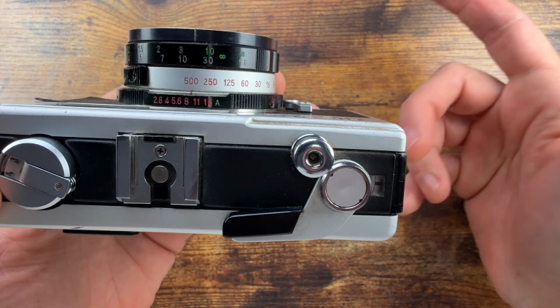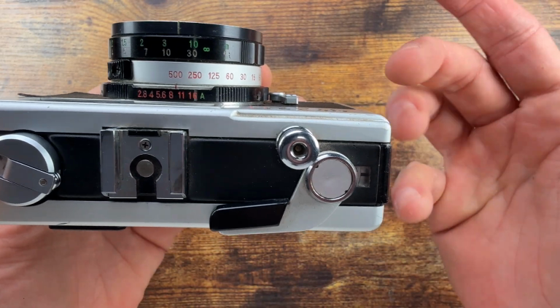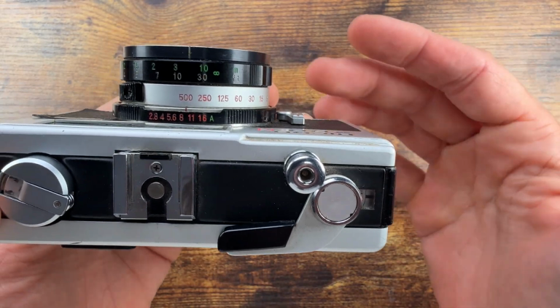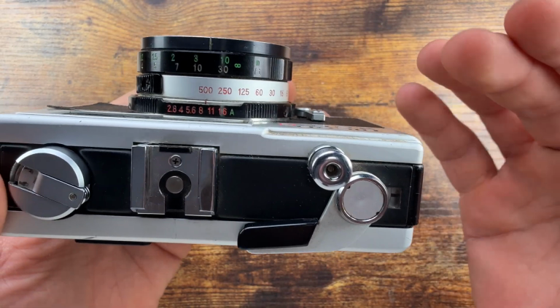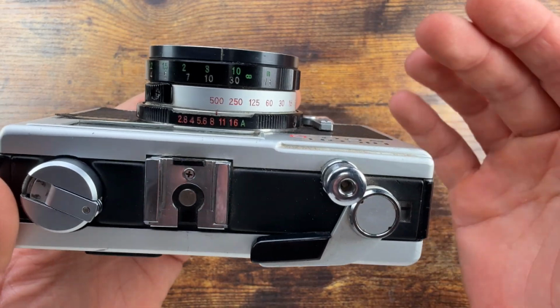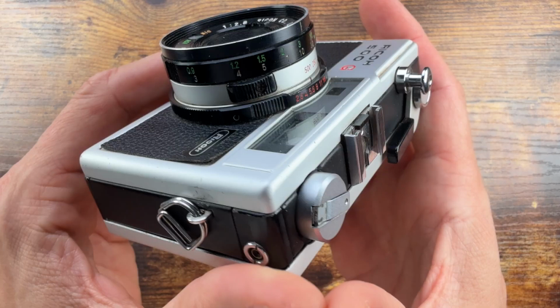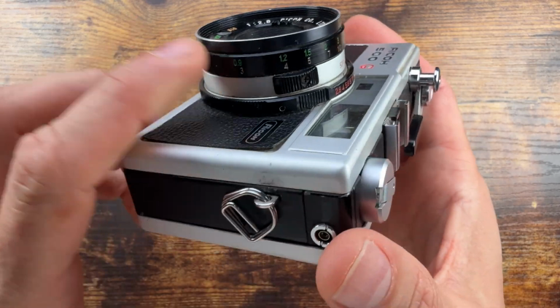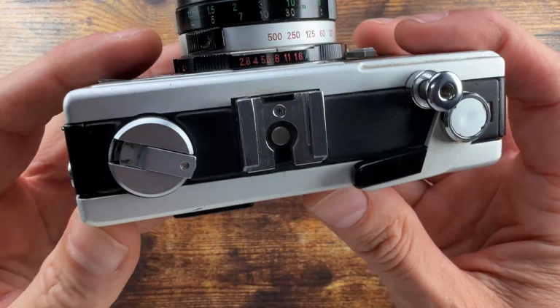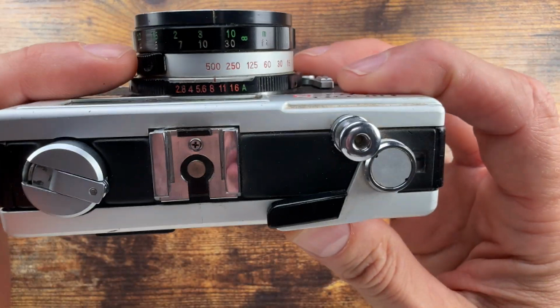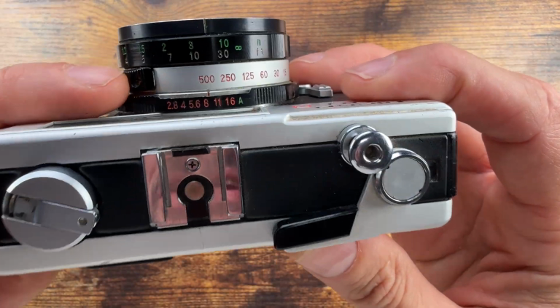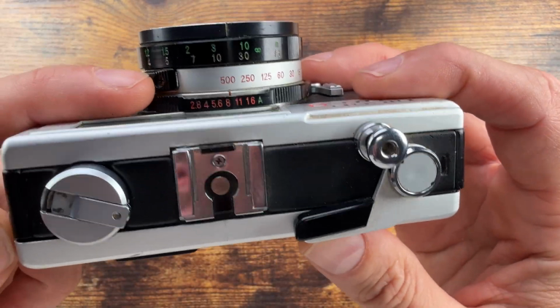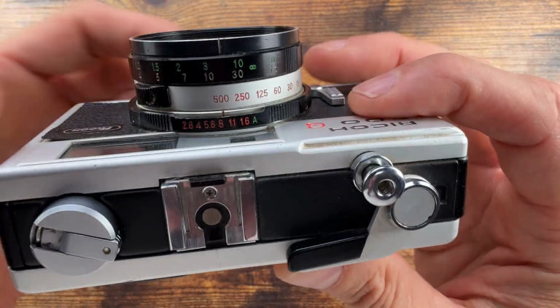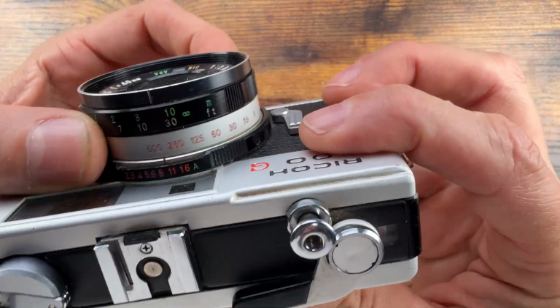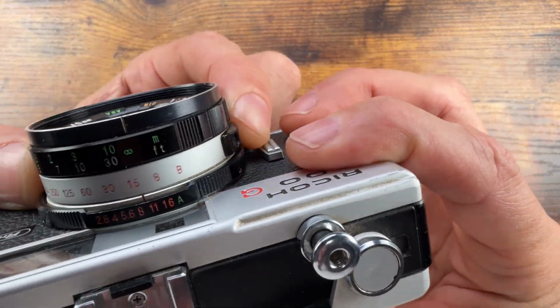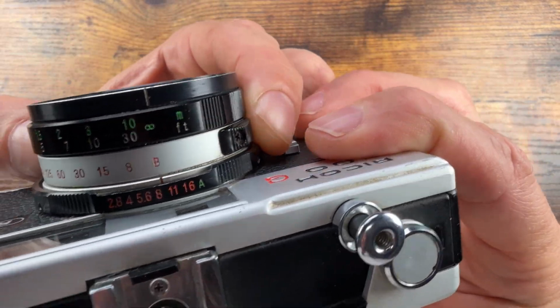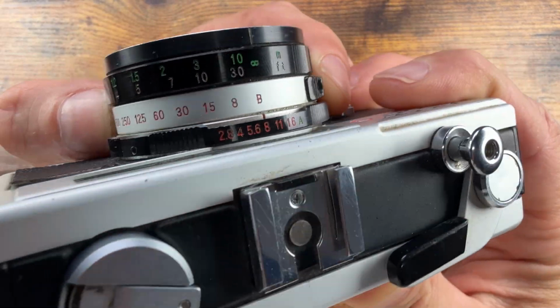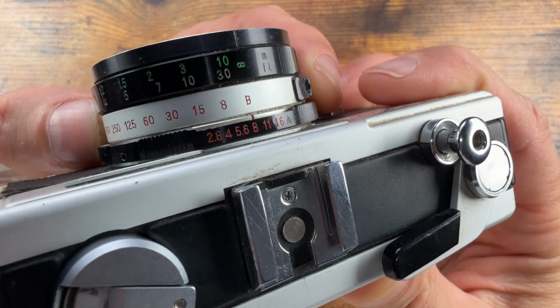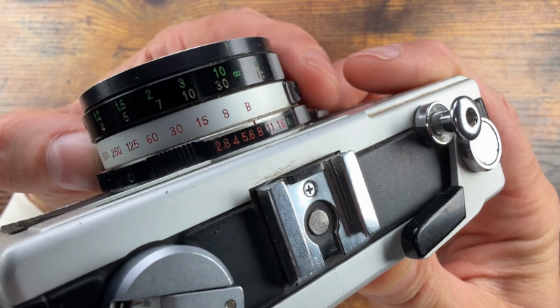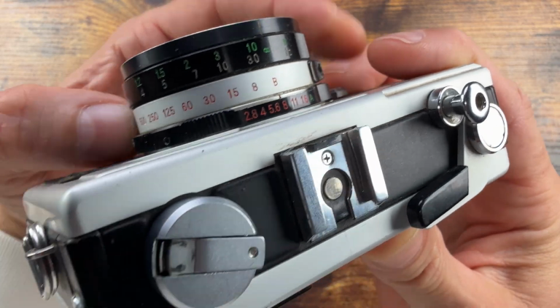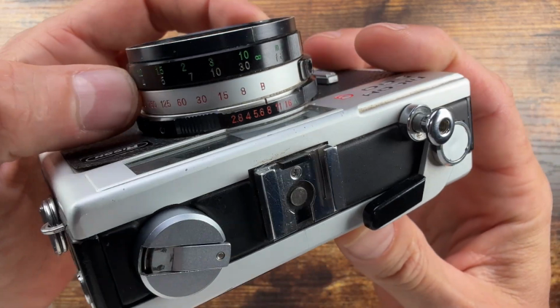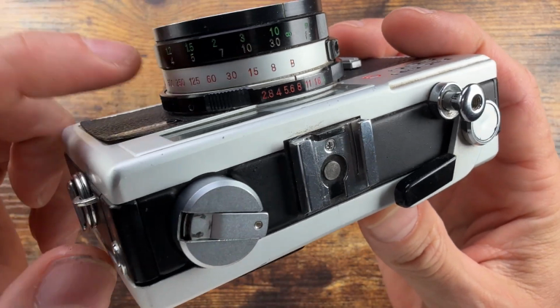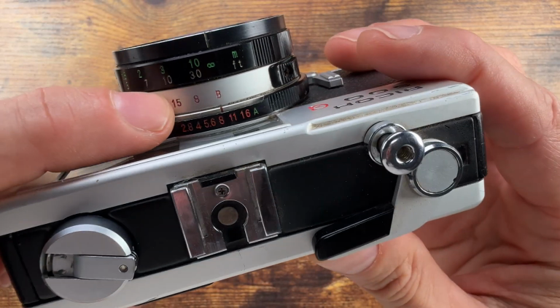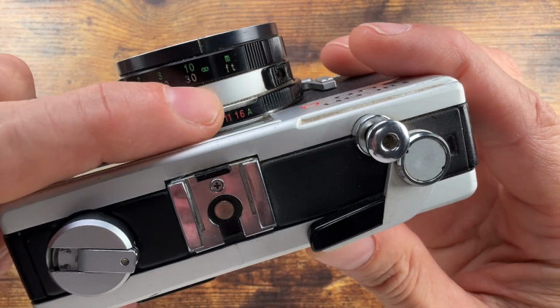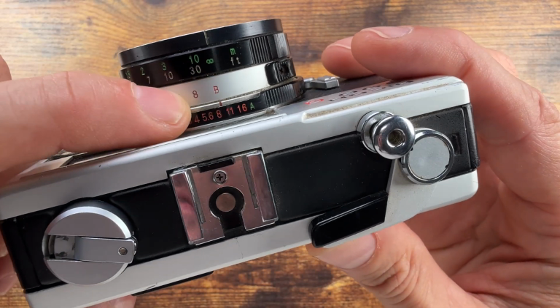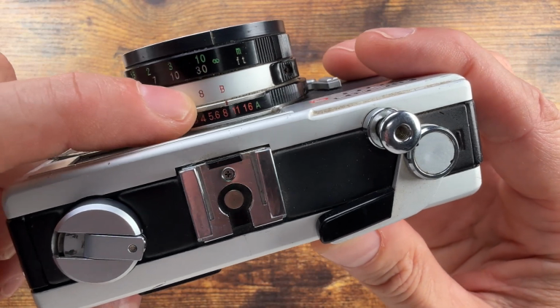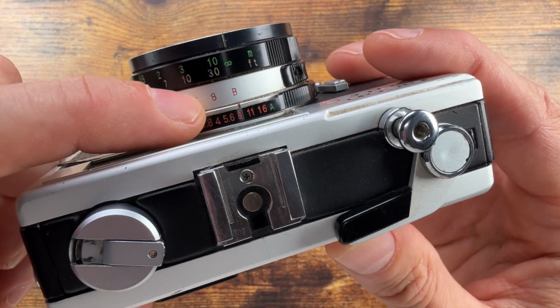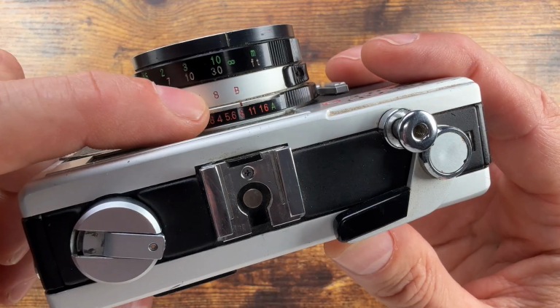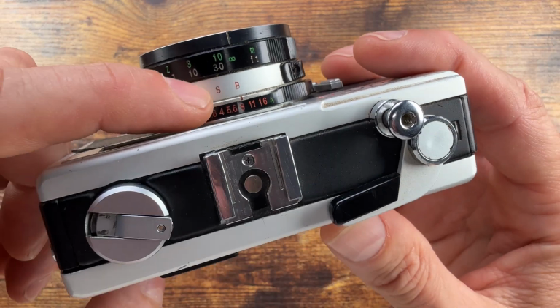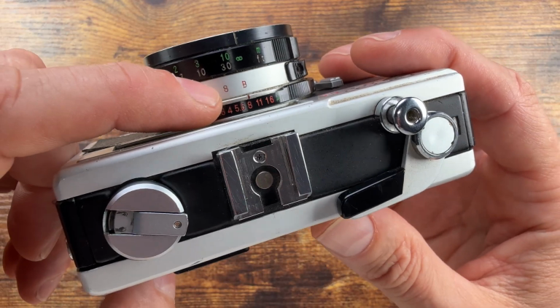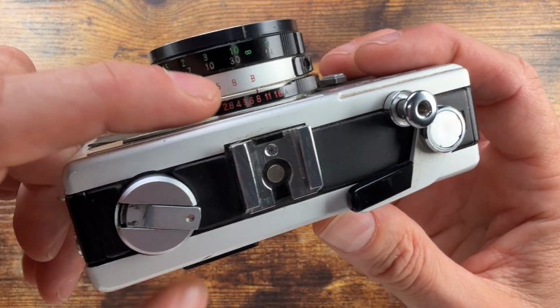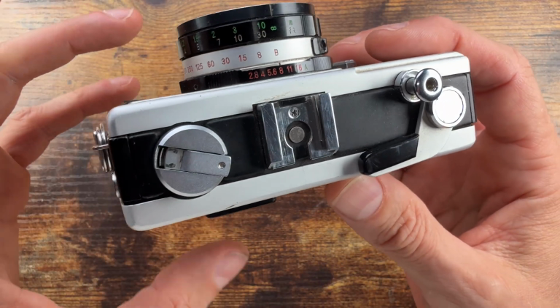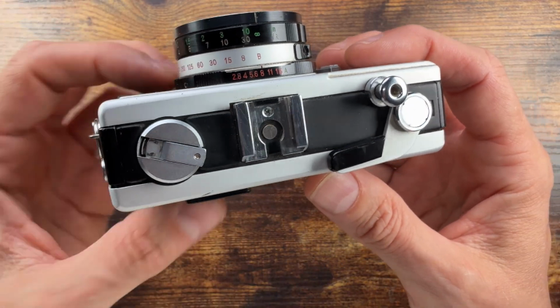The shutter is a mechanical leaf shutter — Copal. Speeds are from B-pose right over here to 1/500th of a second, but you skip everything and just start from an eighth of a second, so keep that in mind.